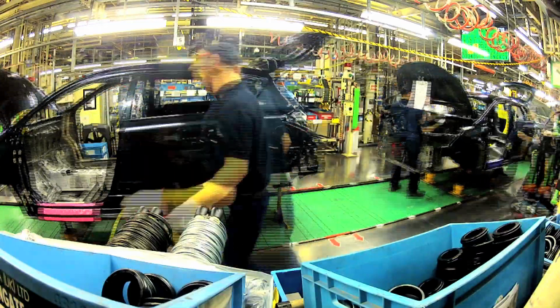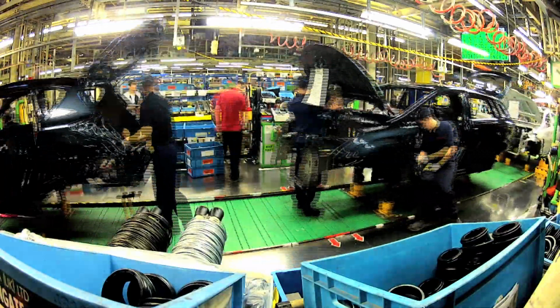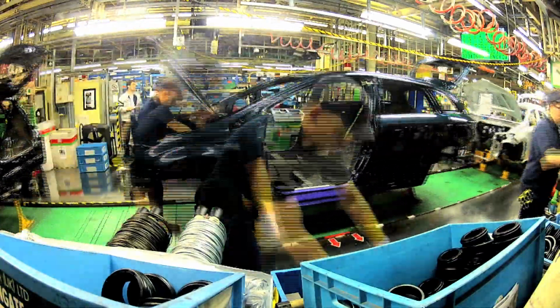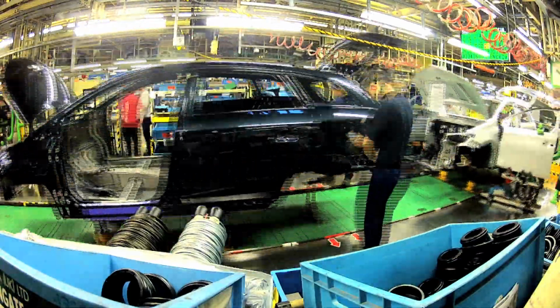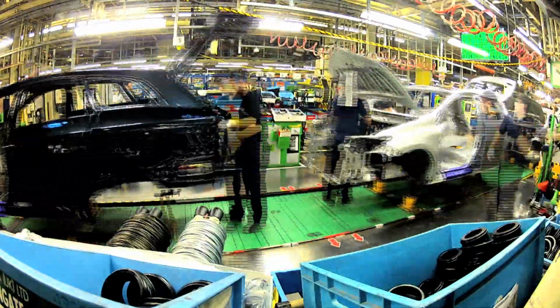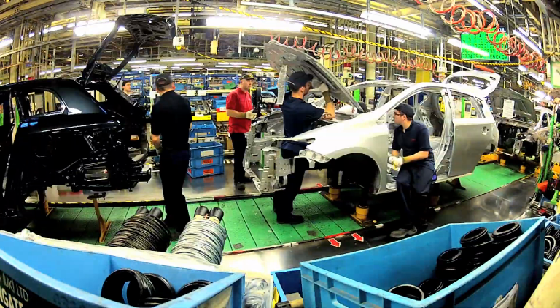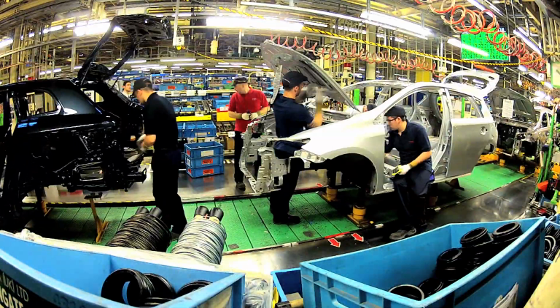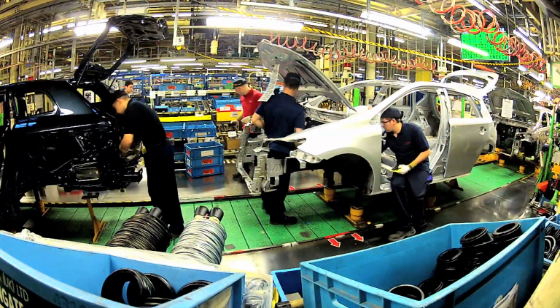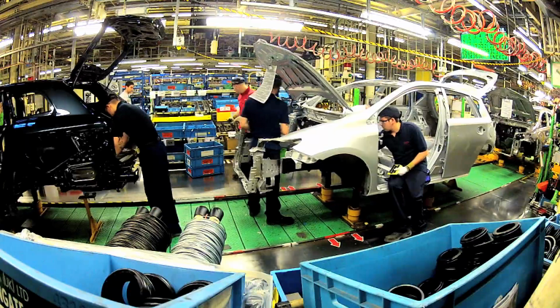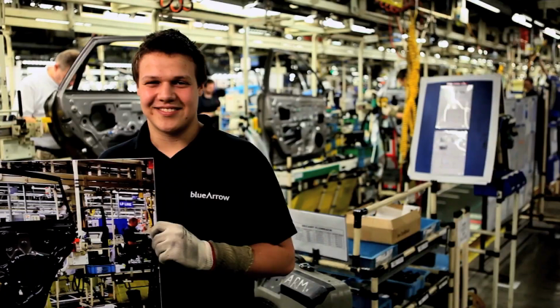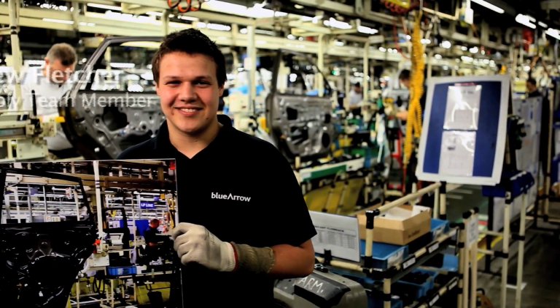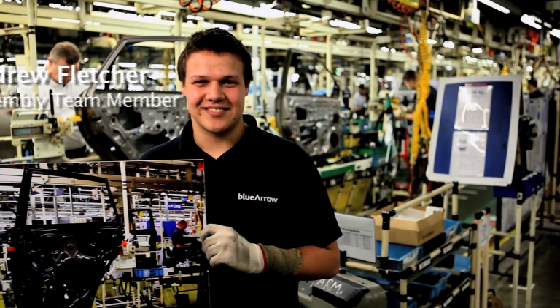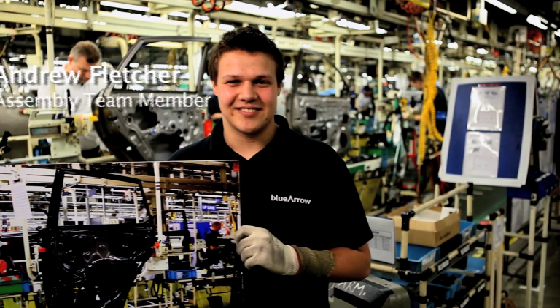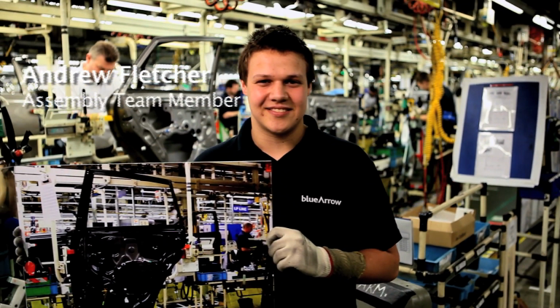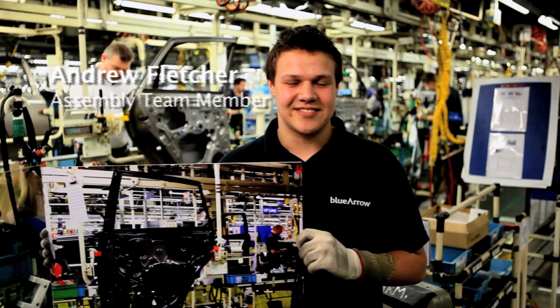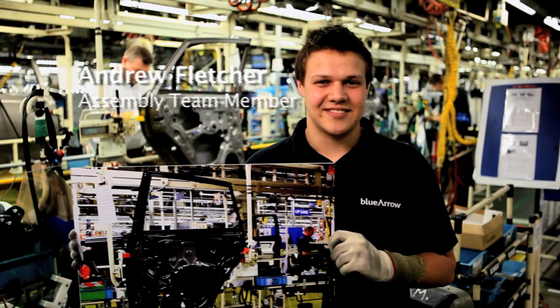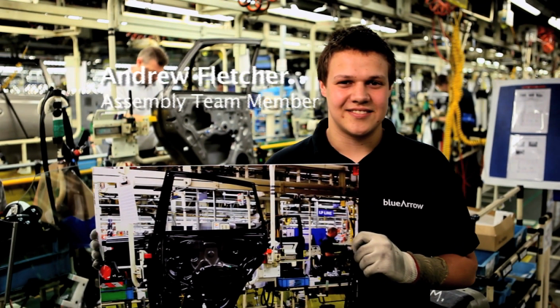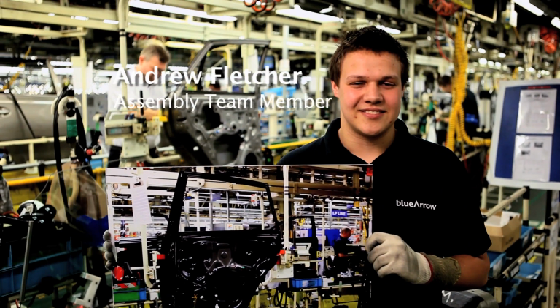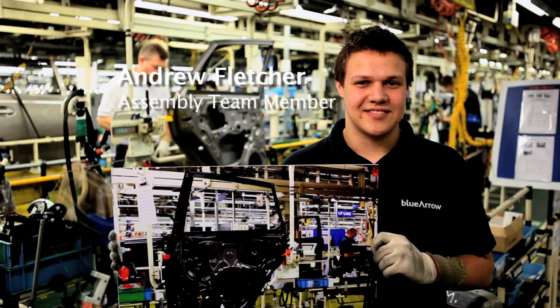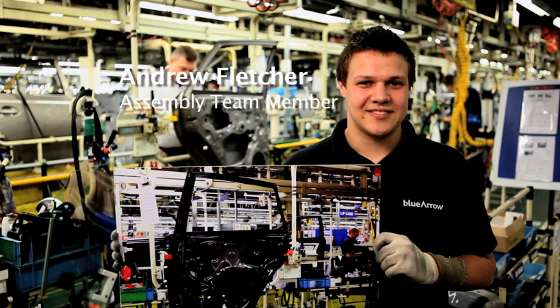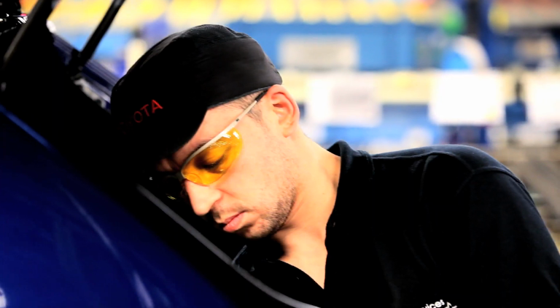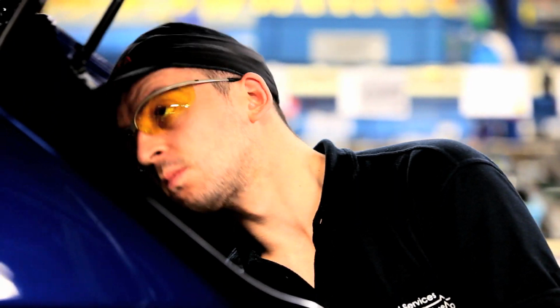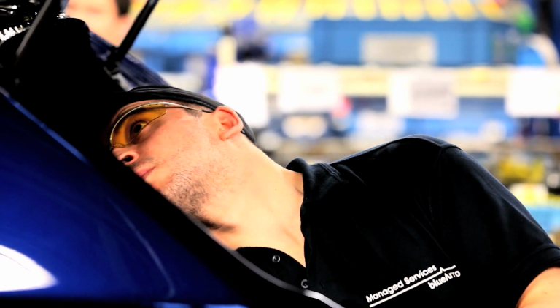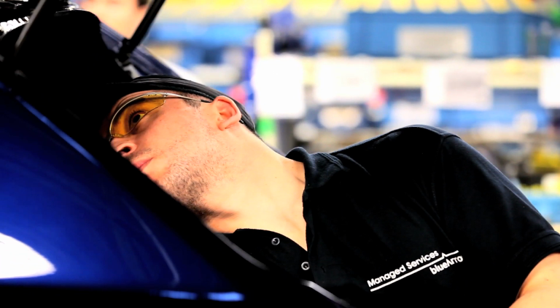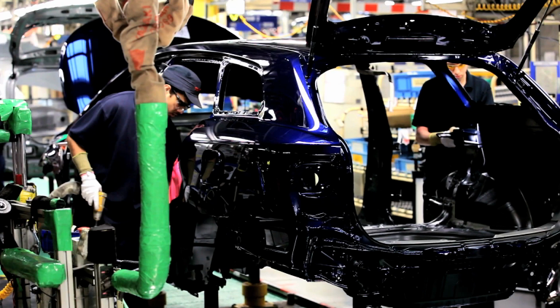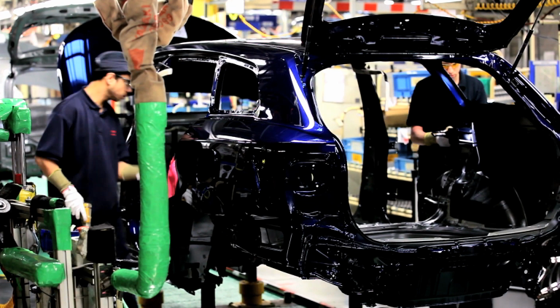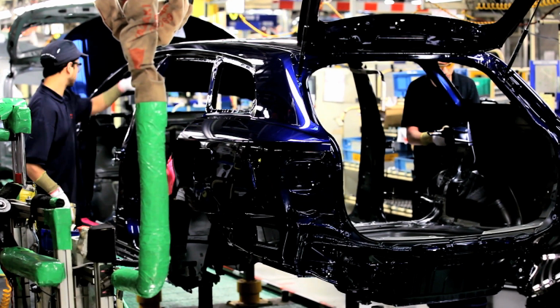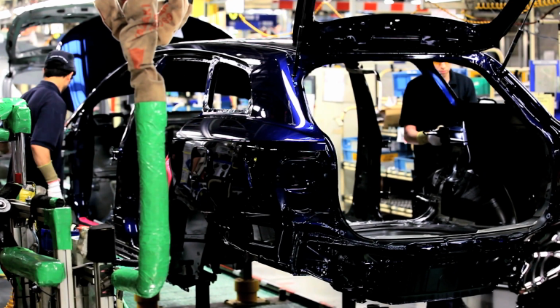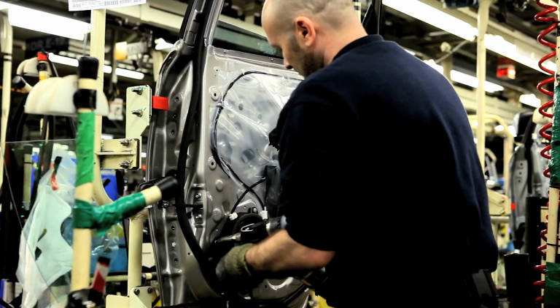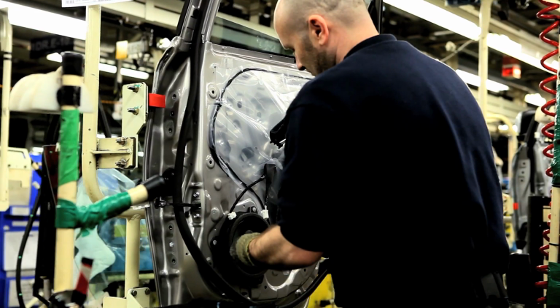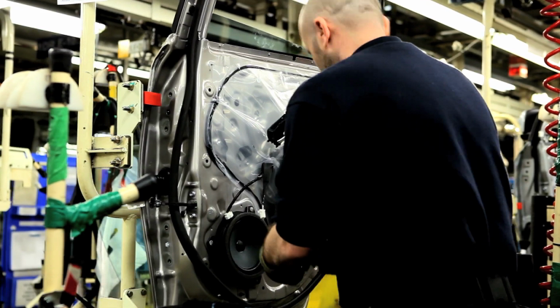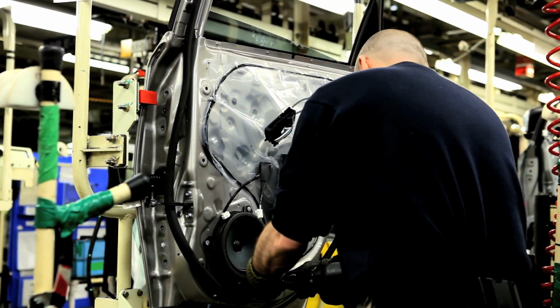Just-in-time production is something that Toyota uses in everything they do. We order parts in for today — saves space, time, money. Everything's ordered and put onto the line just as you need it, just in time.